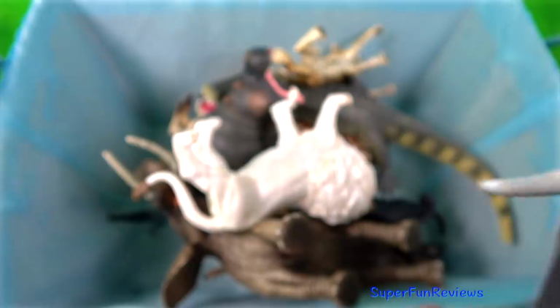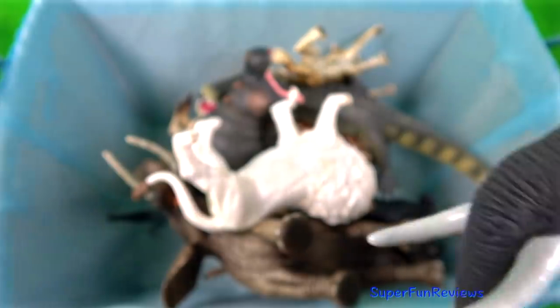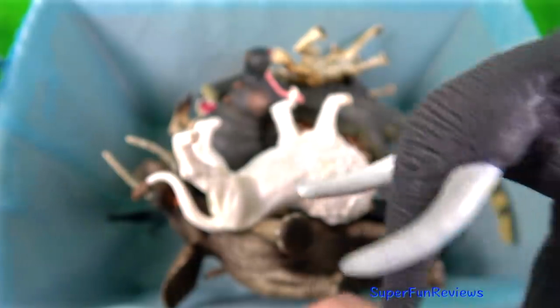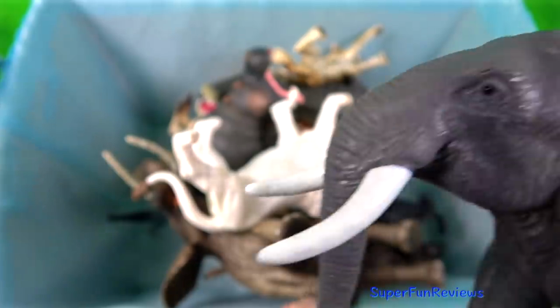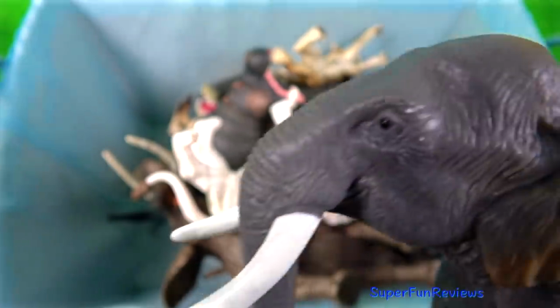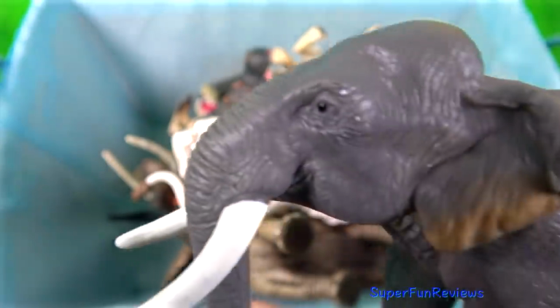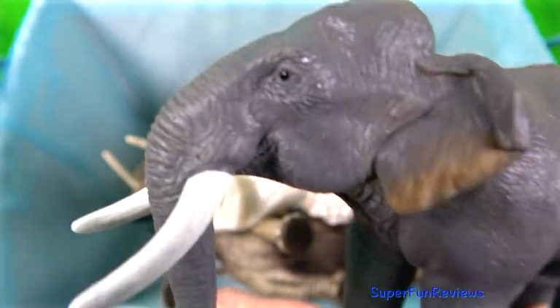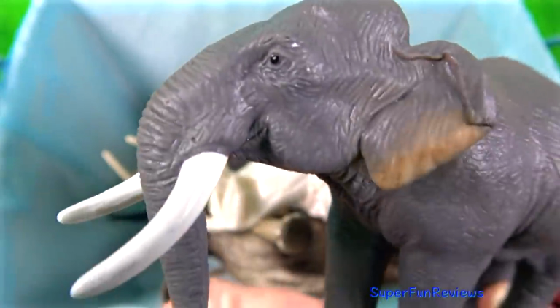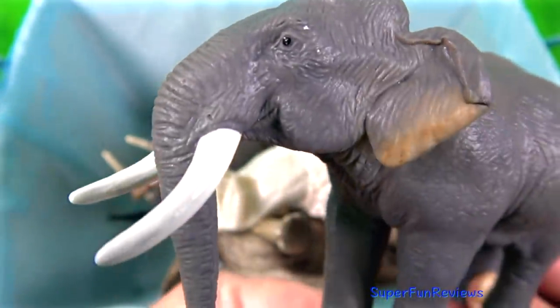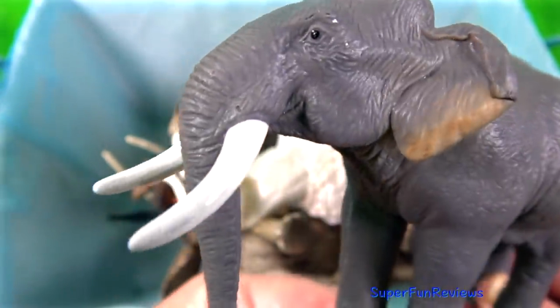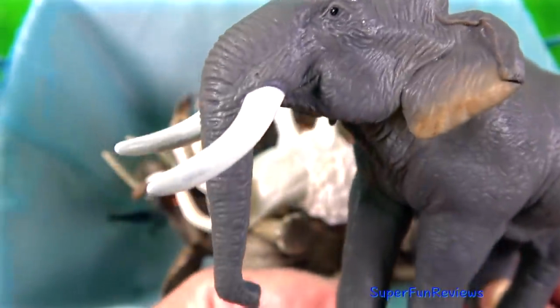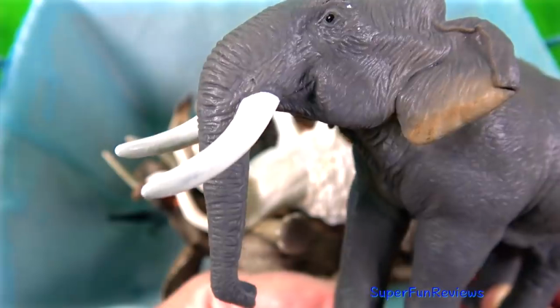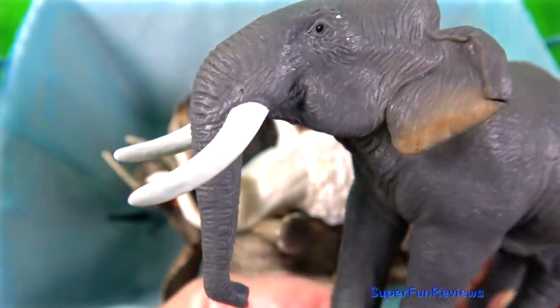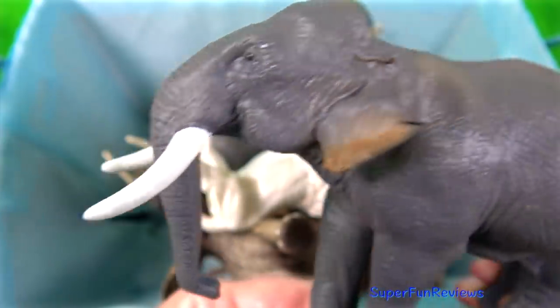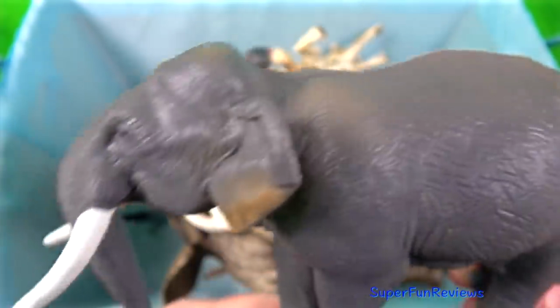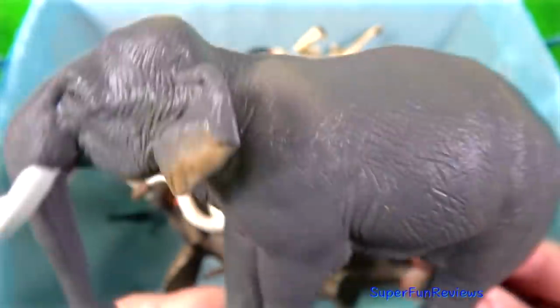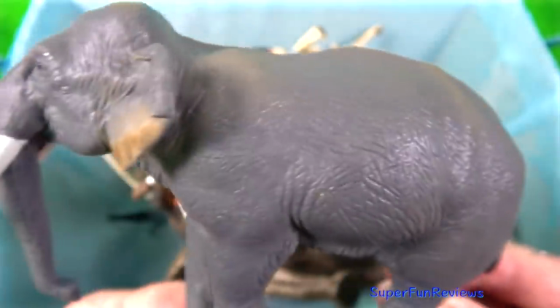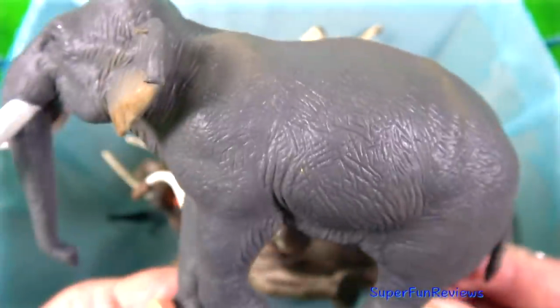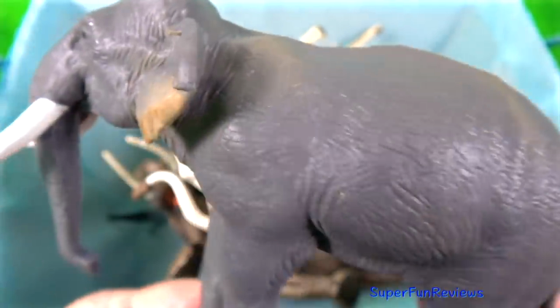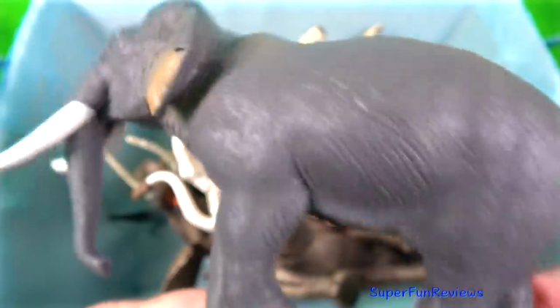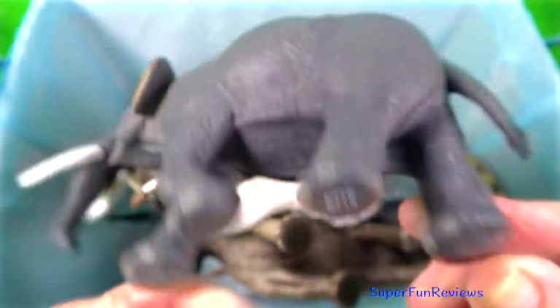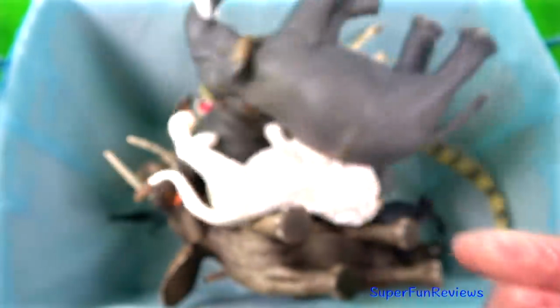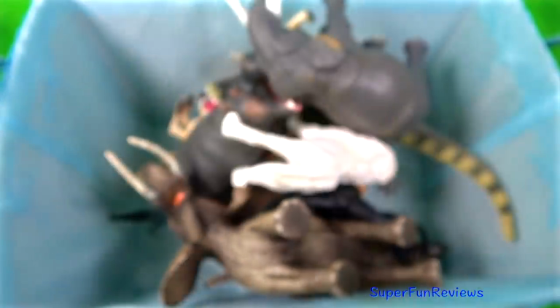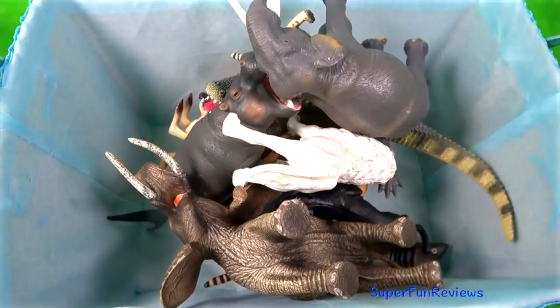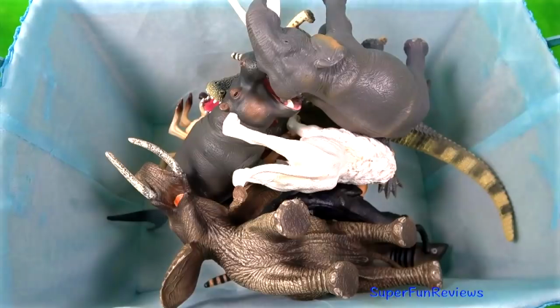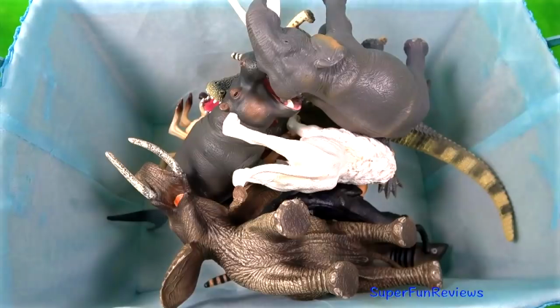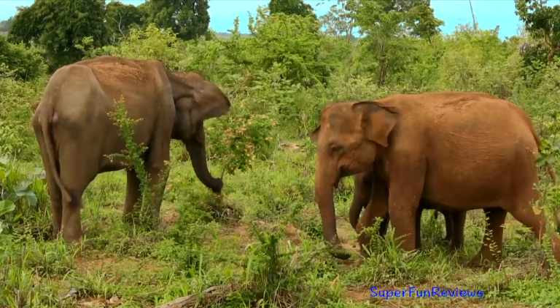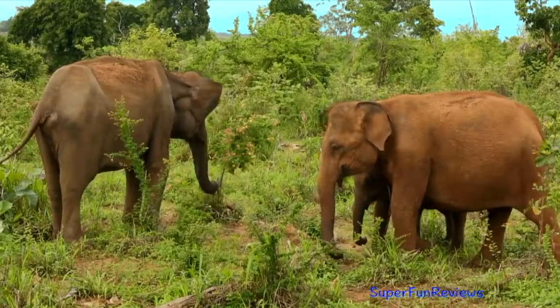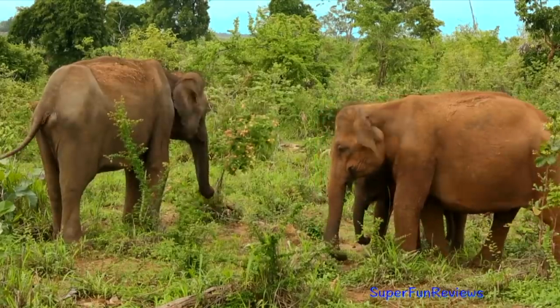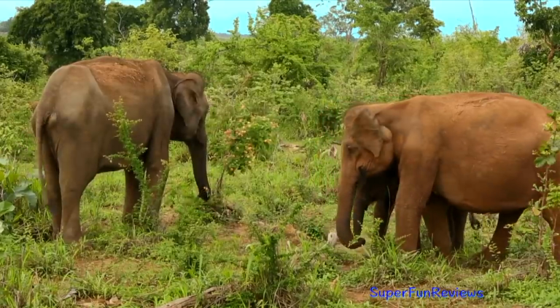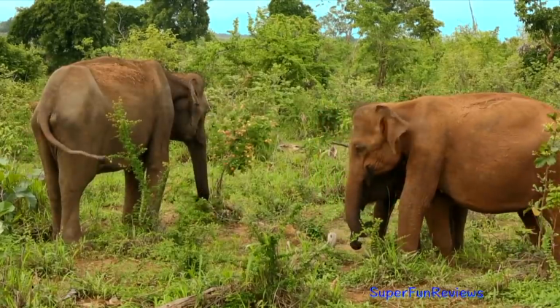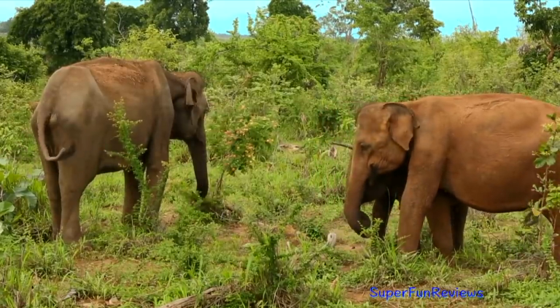The Asian elephant. There are three subspecies: the Sri Lankan elephant, the Indian elephant and the Sumatran elephant.